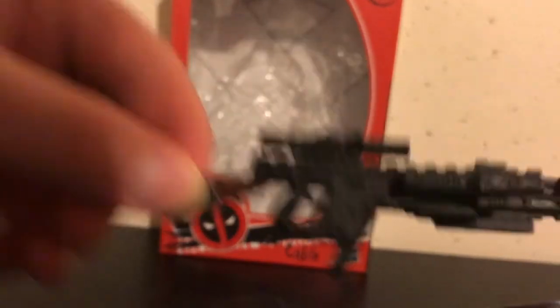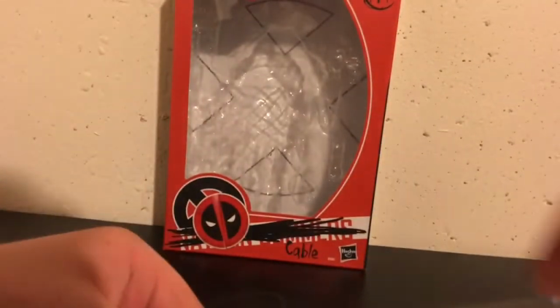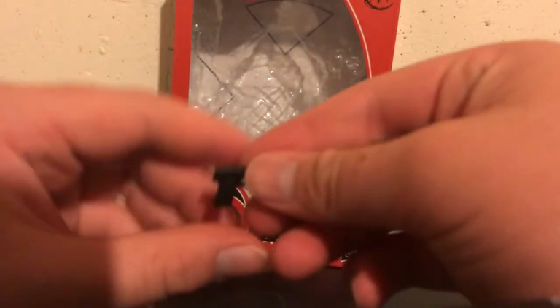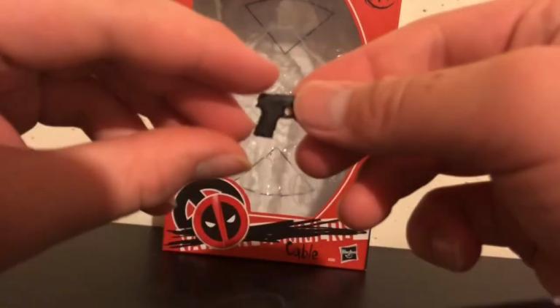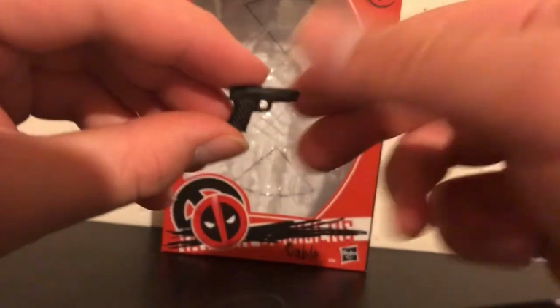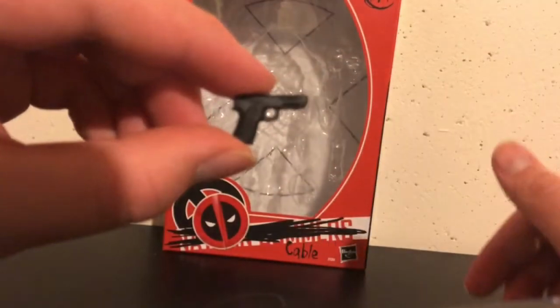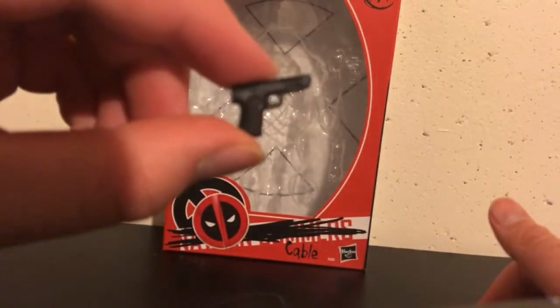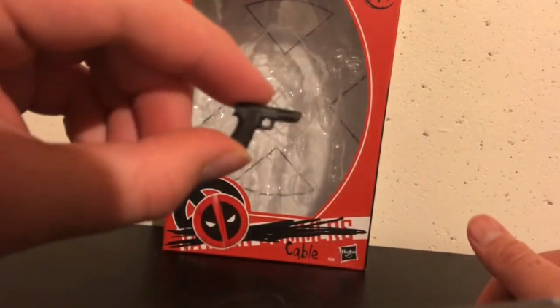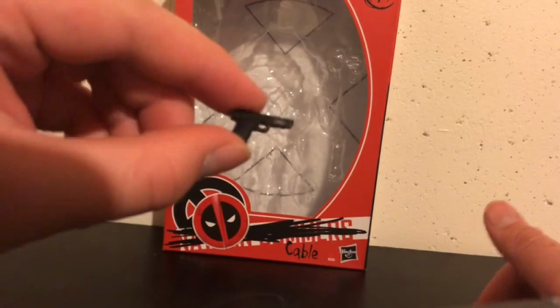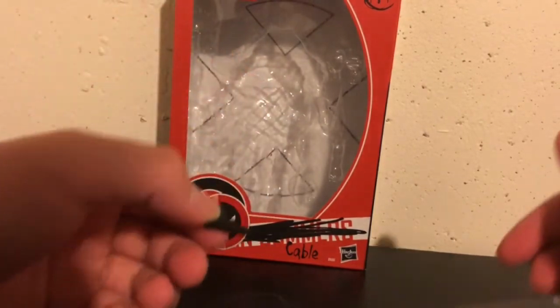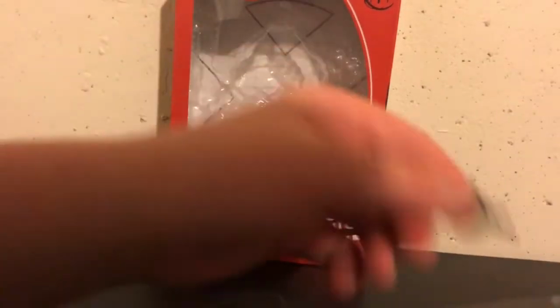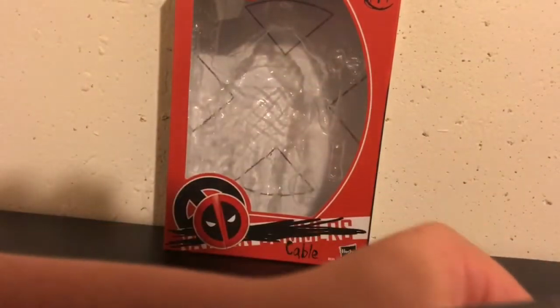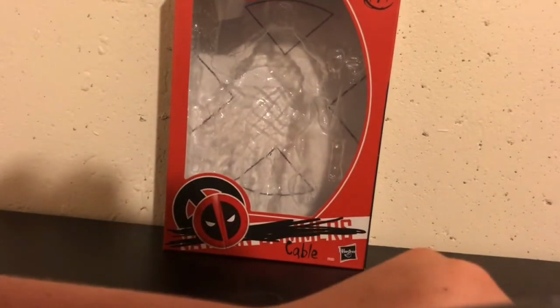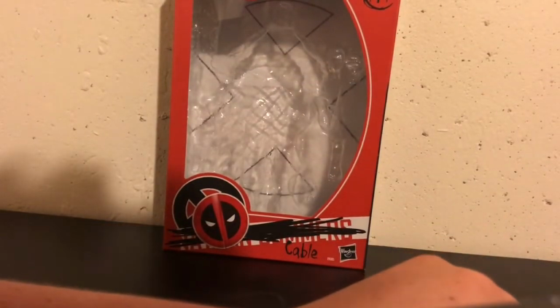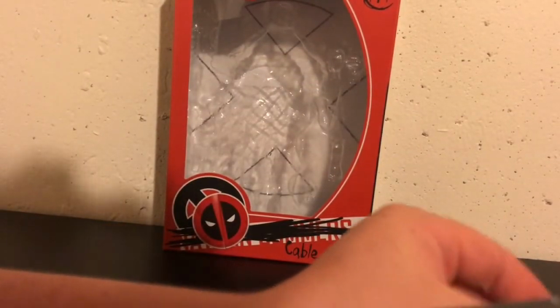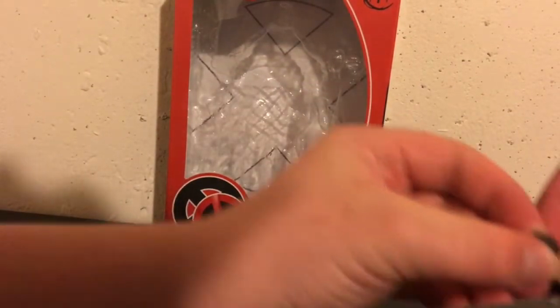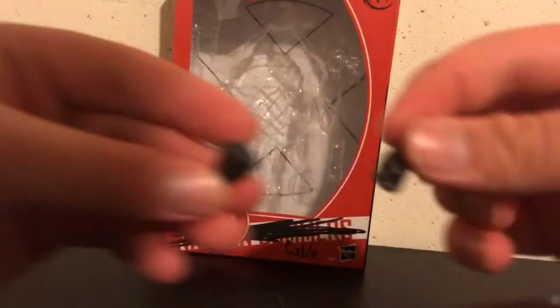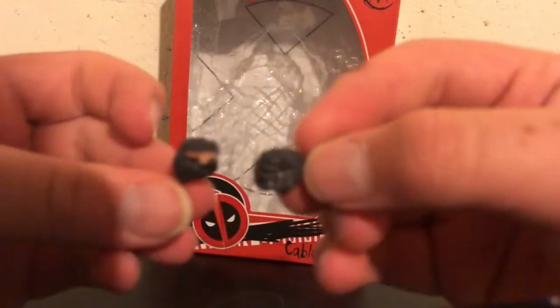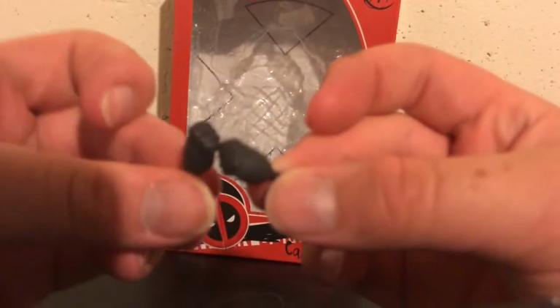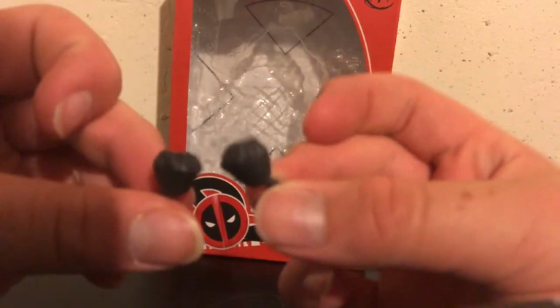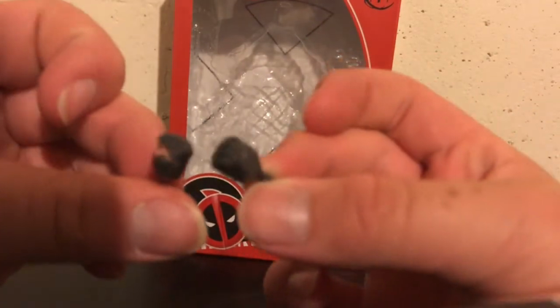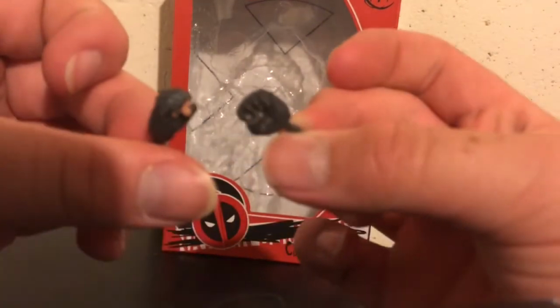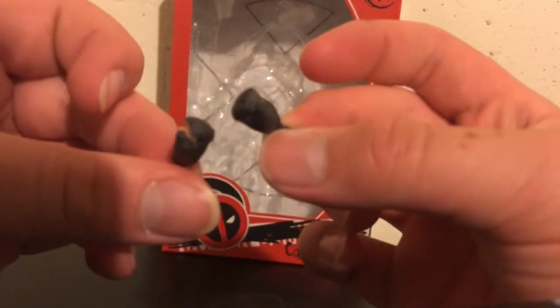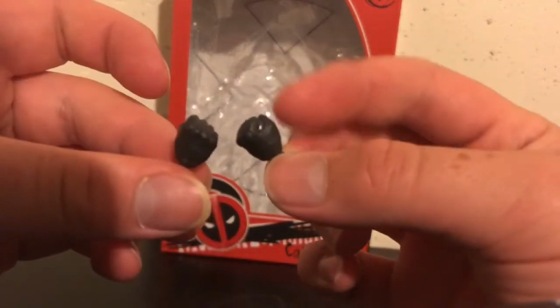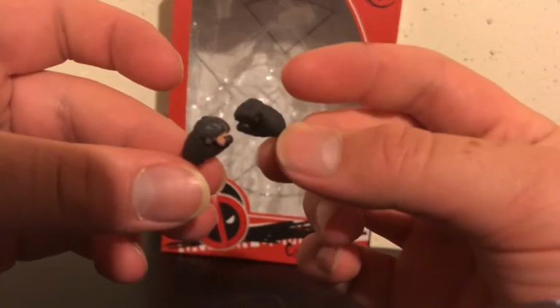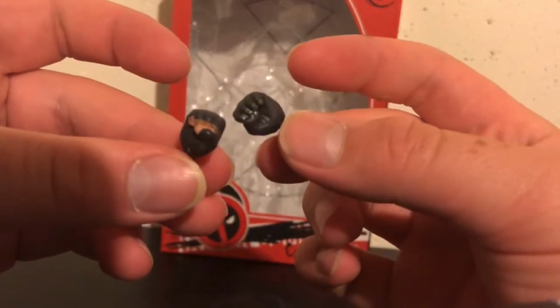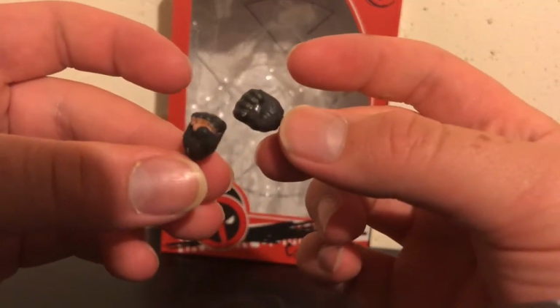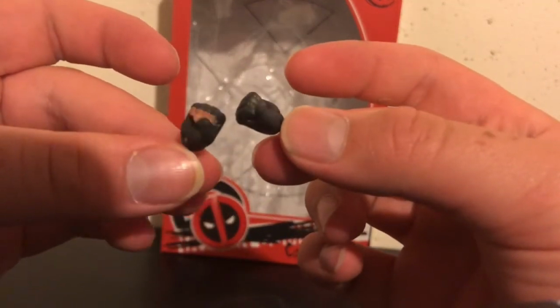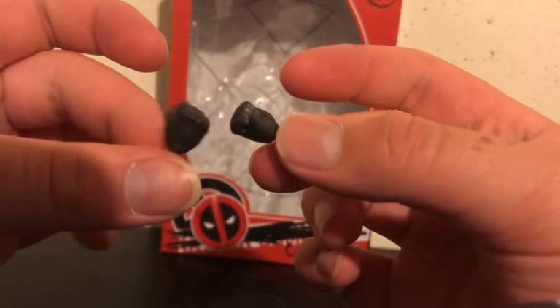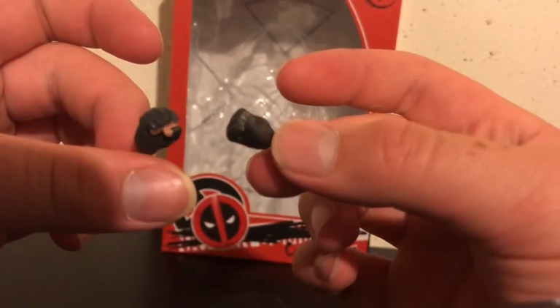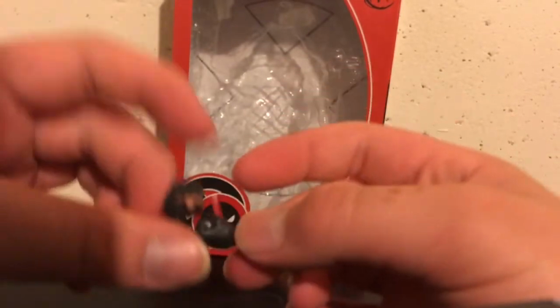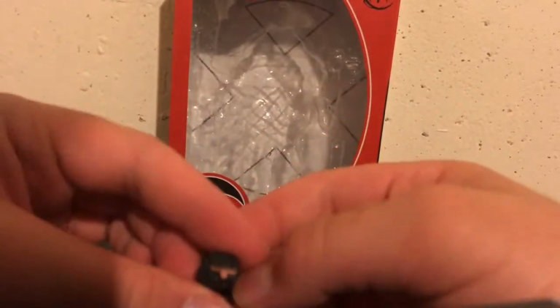He comes with a pistol — very basic, but it's a new gun. And then he's got two sets of fists: one with the metal and then one with the skin tone.